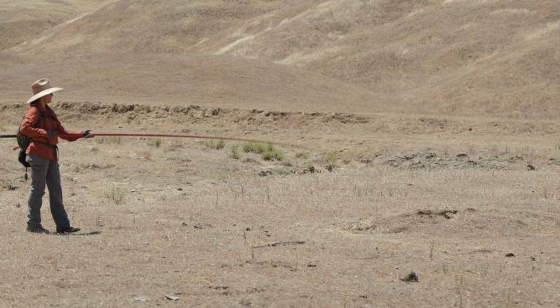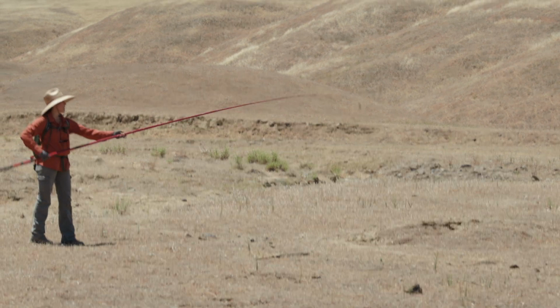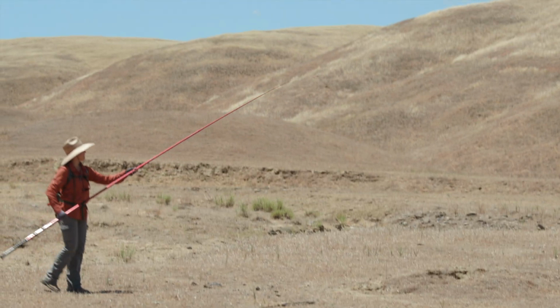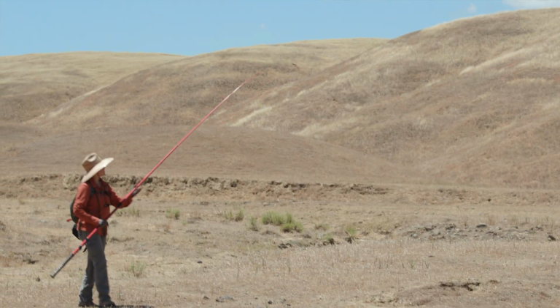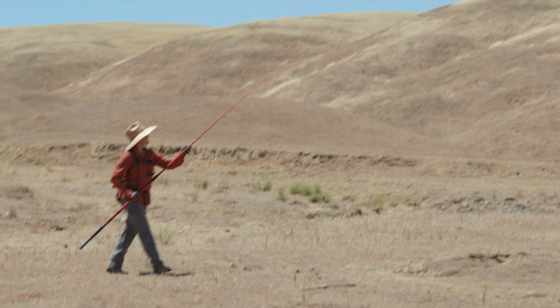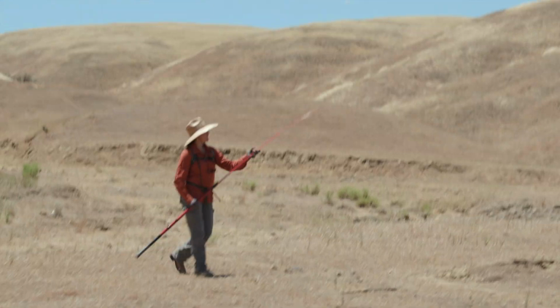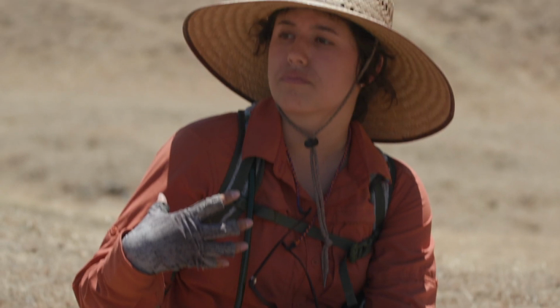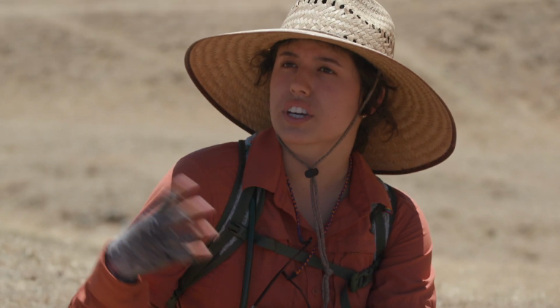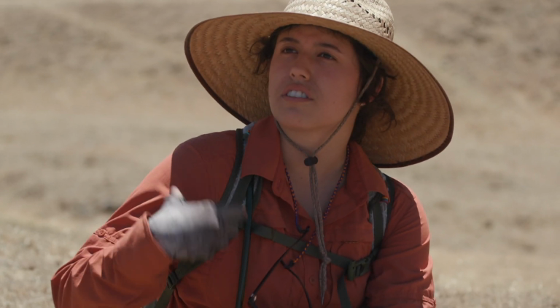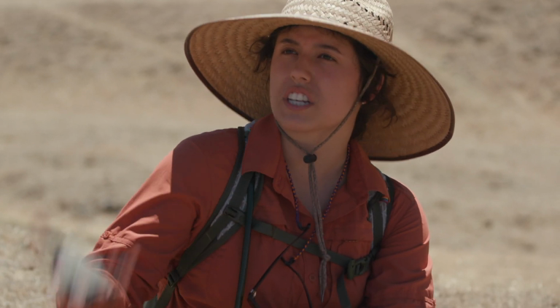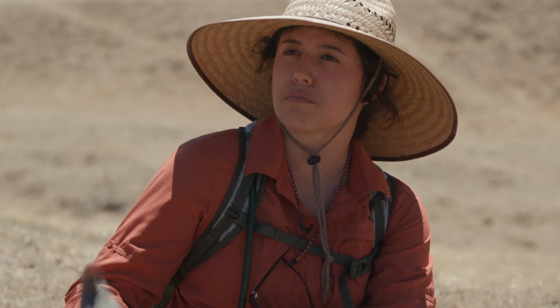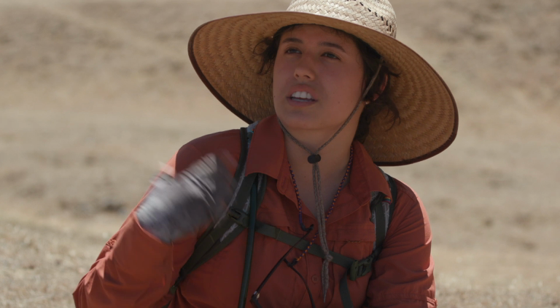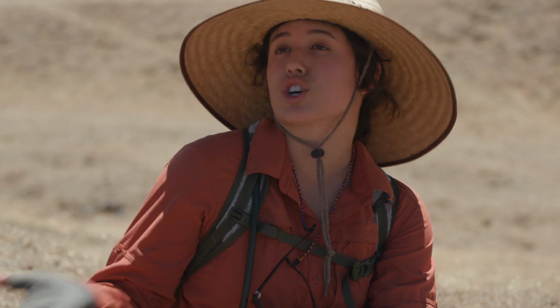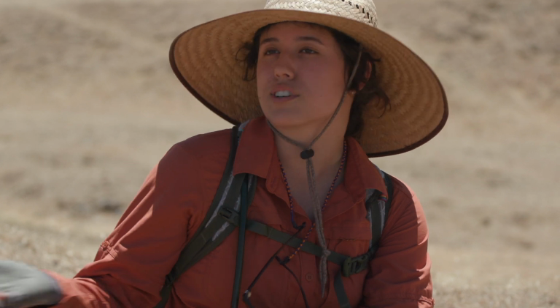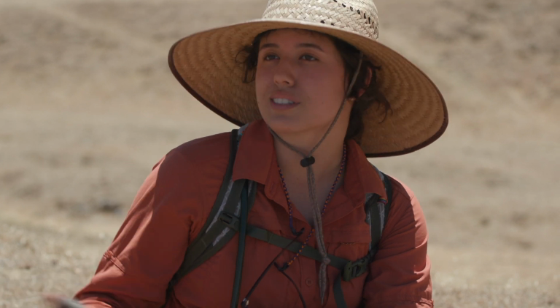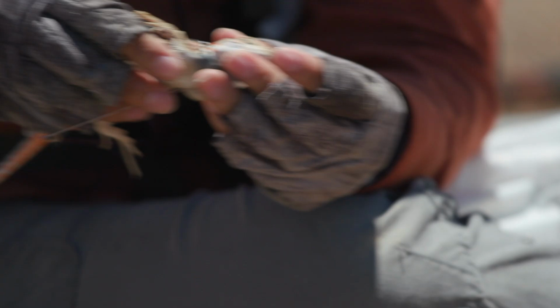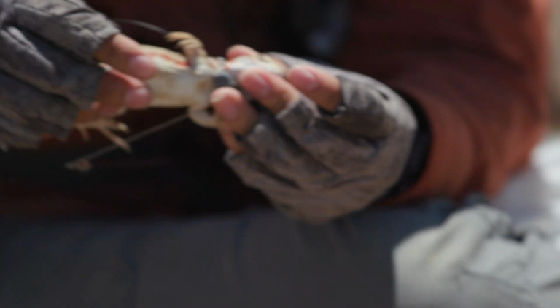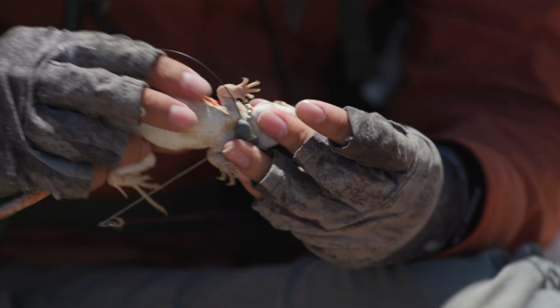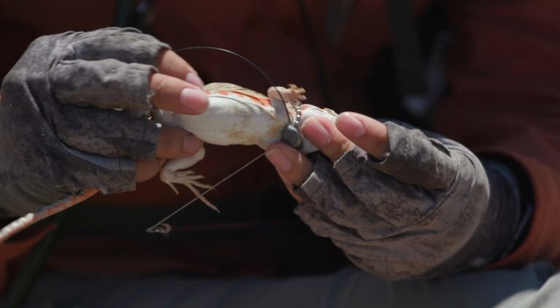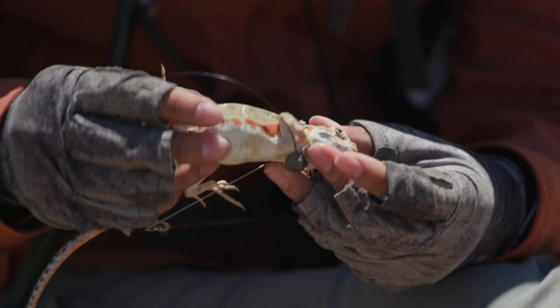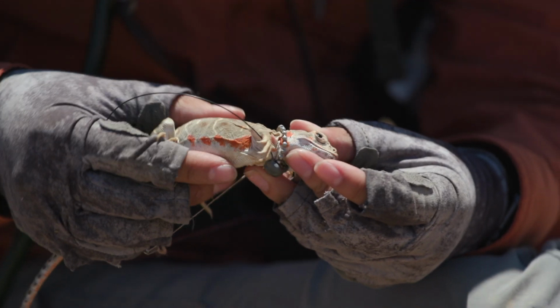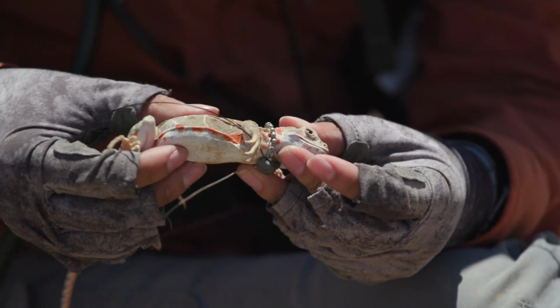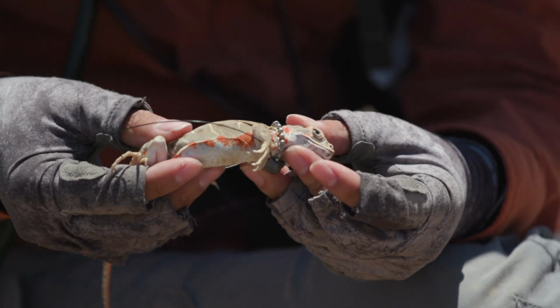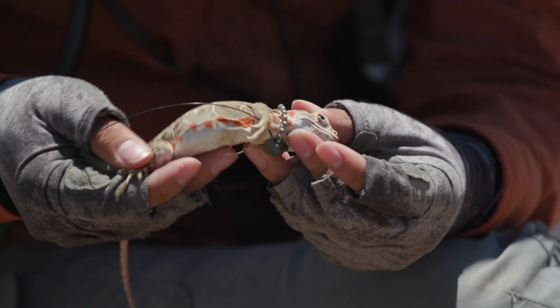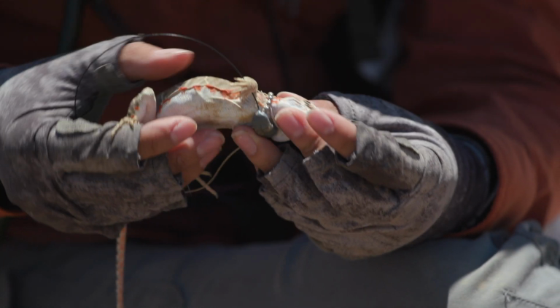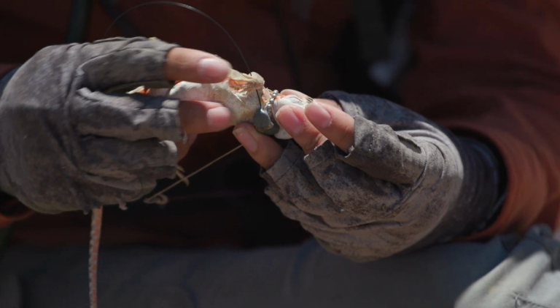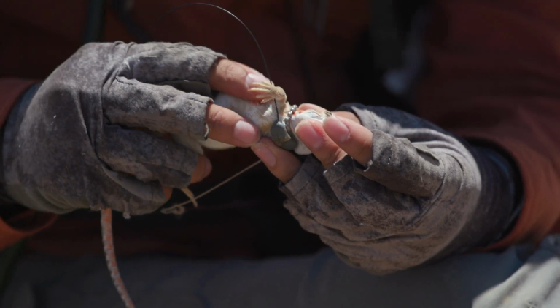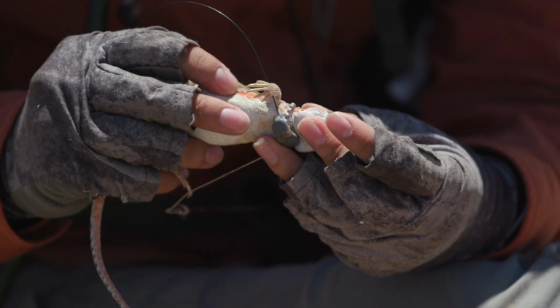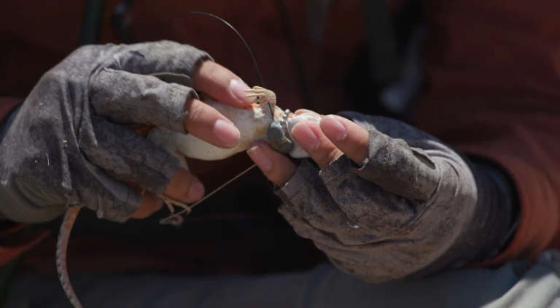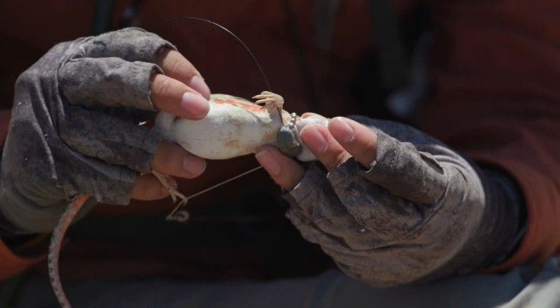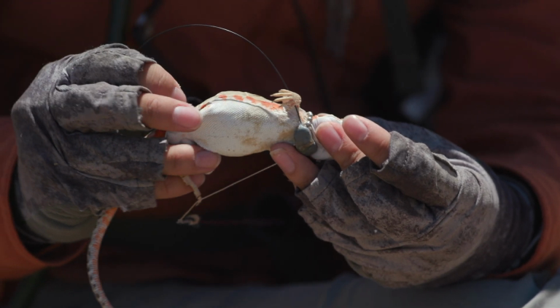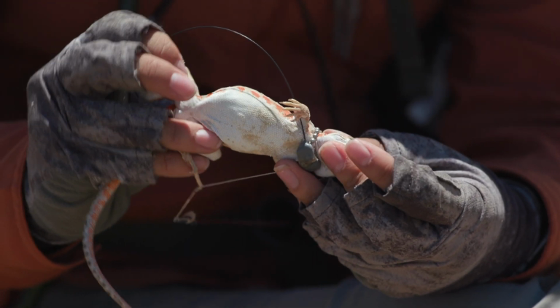They show different phenotypes, so they look different, basically. The females have this orange blotching, and that's one of the ways you can tell the difference.